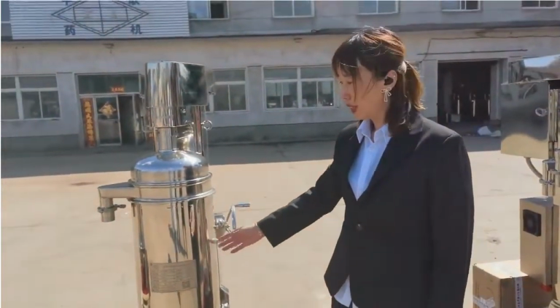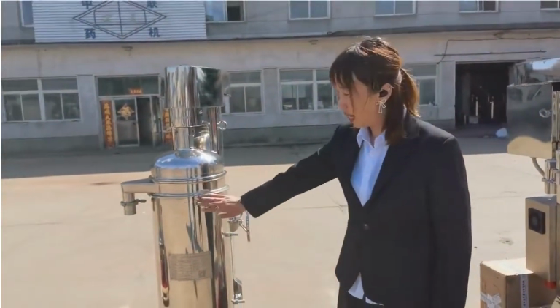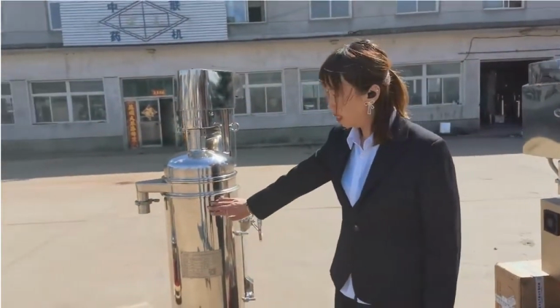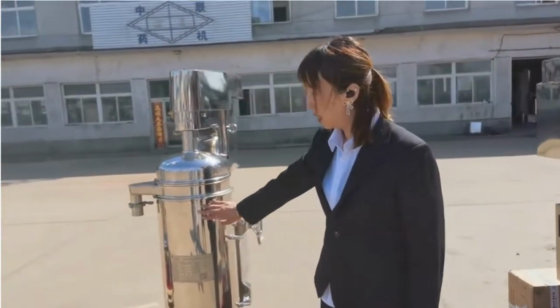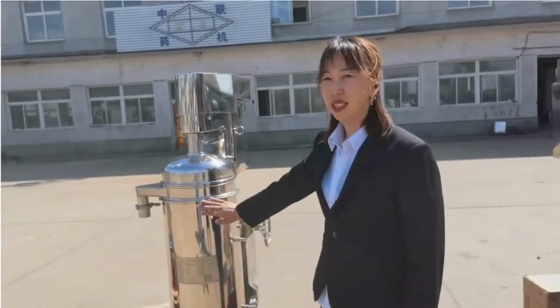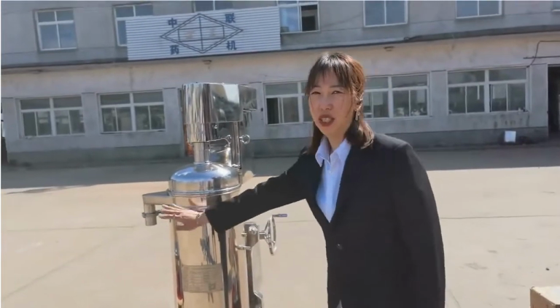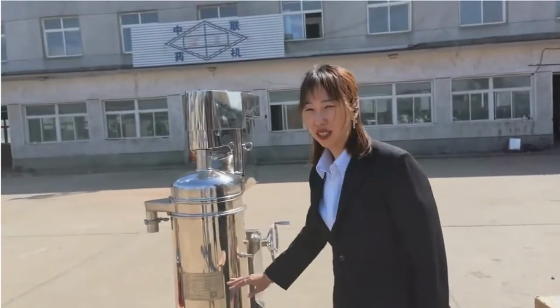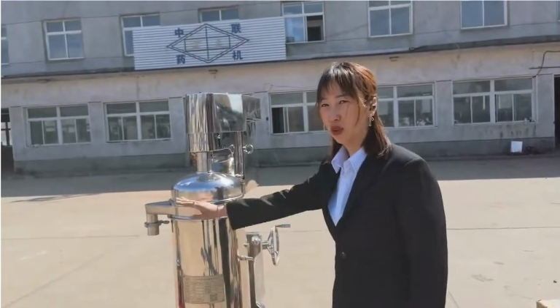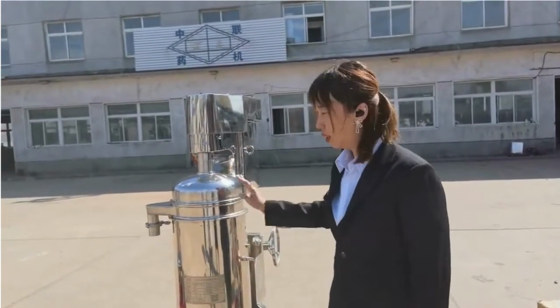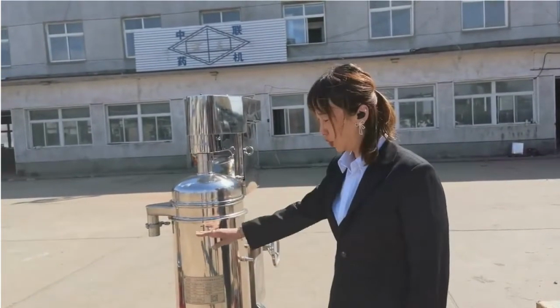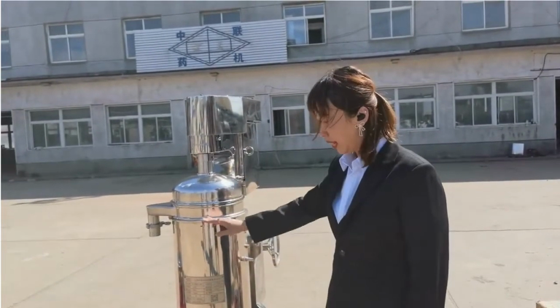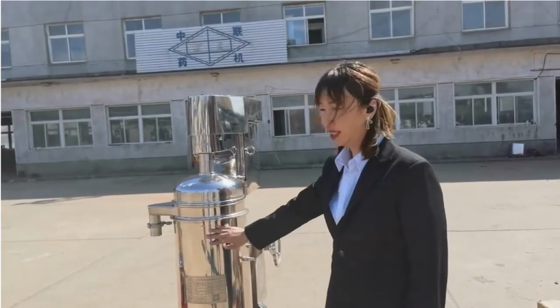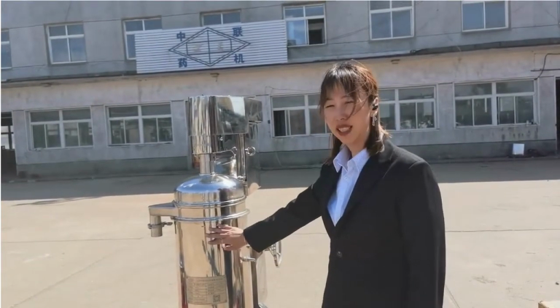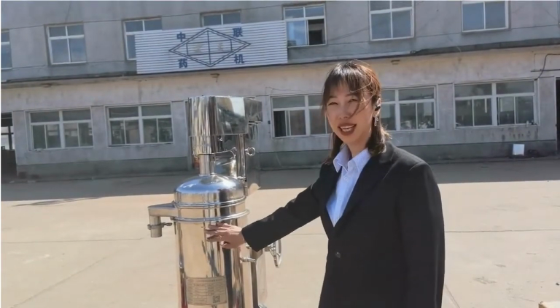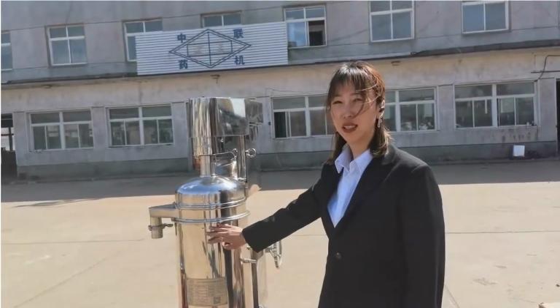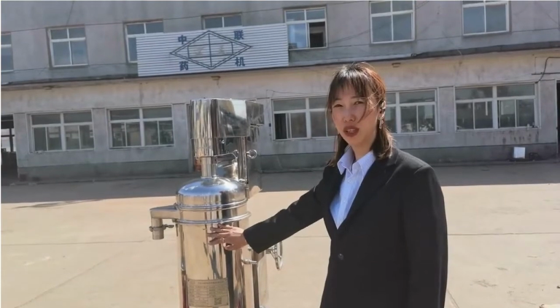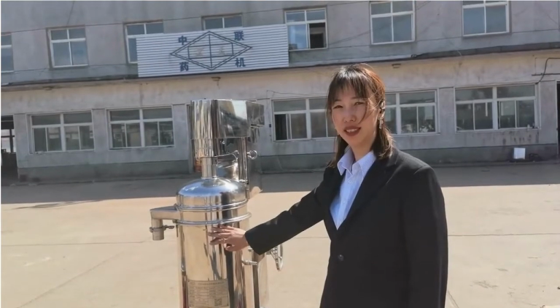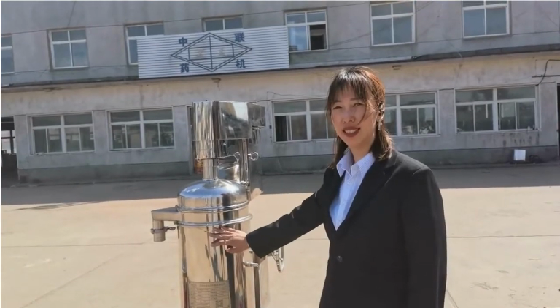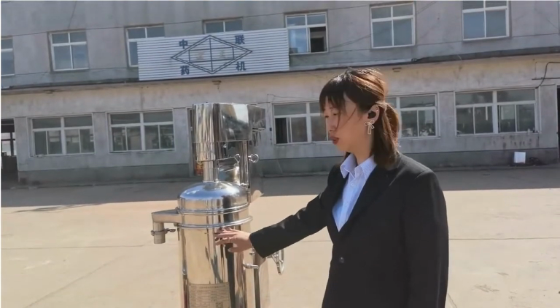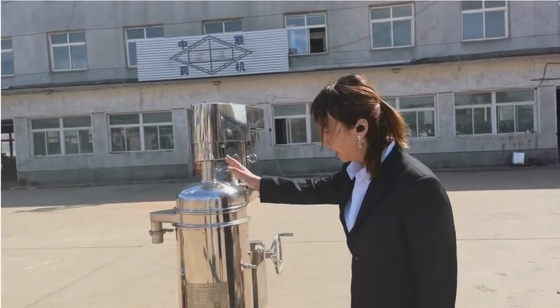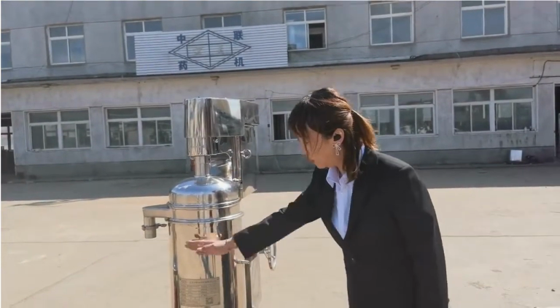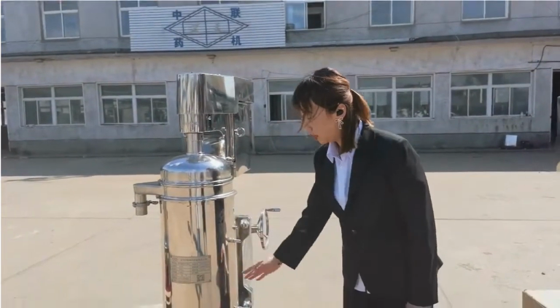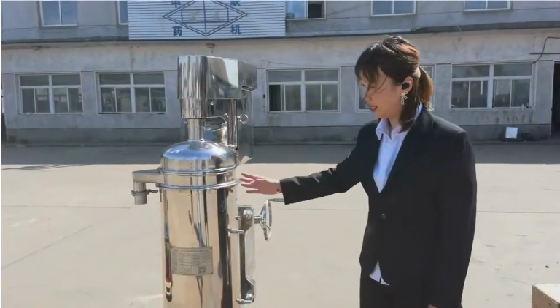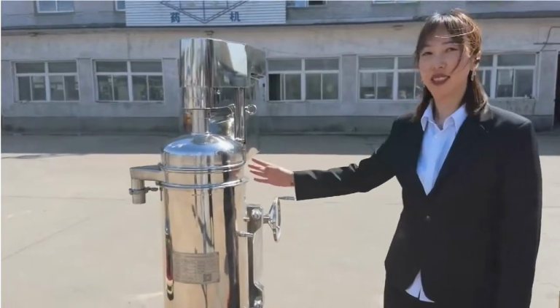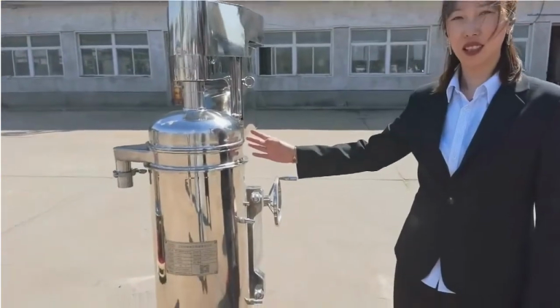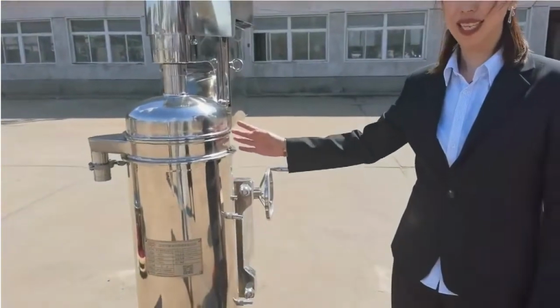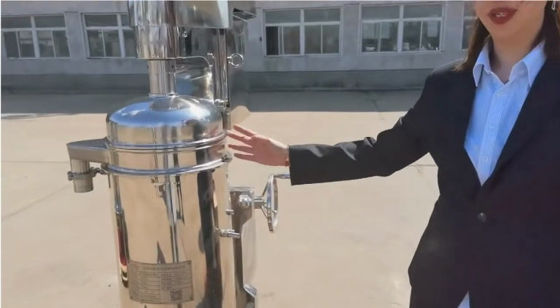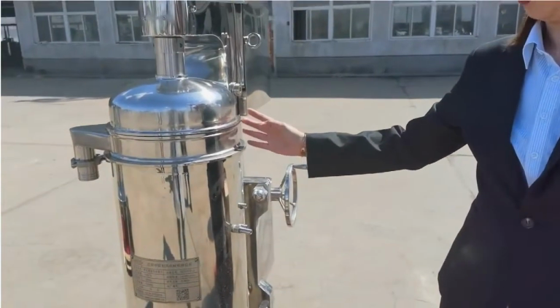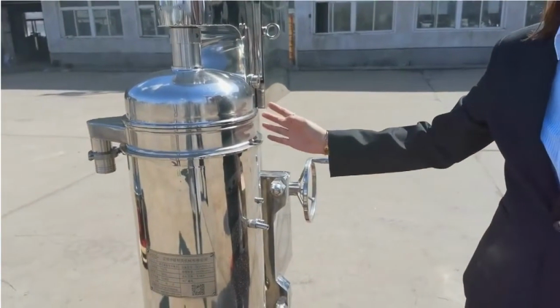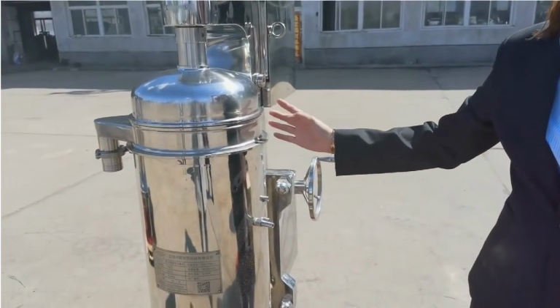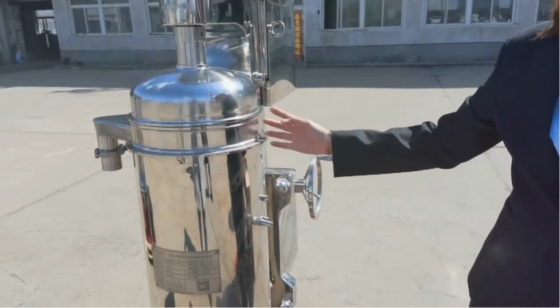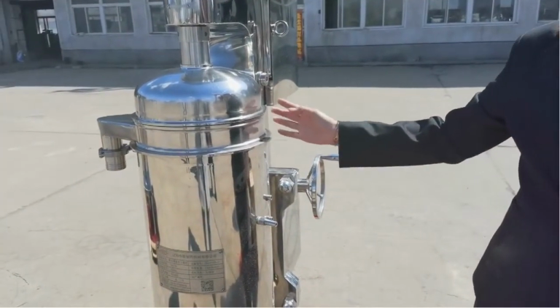You can see this machine. This wire is steel for the machine, and the part containing the material is stainless steel. The machine body is casted with iron, stainless steel, or painting.